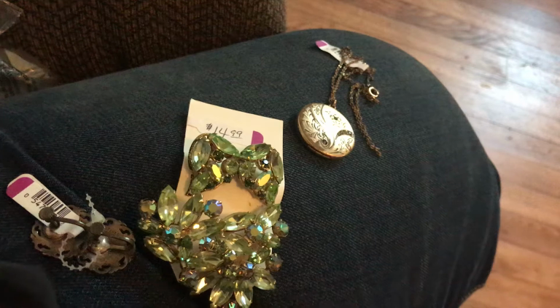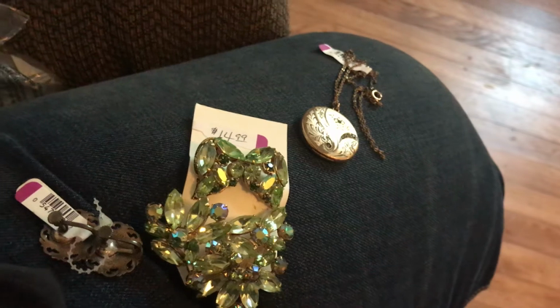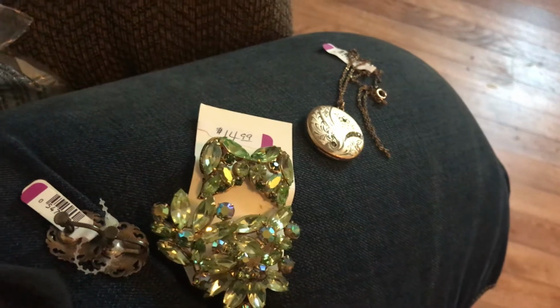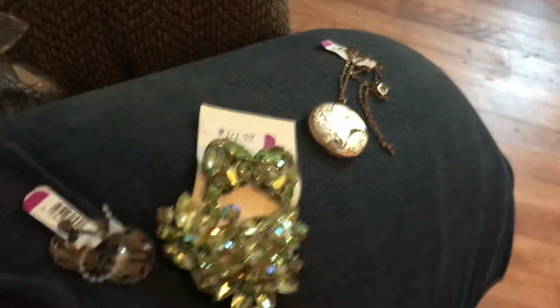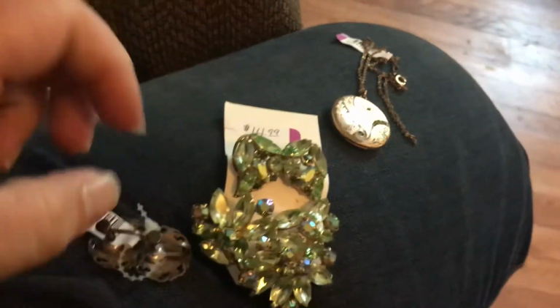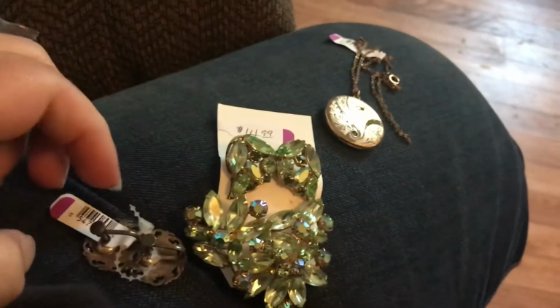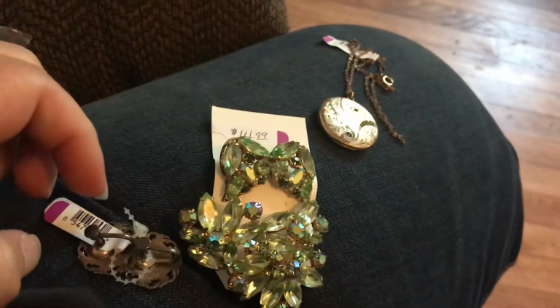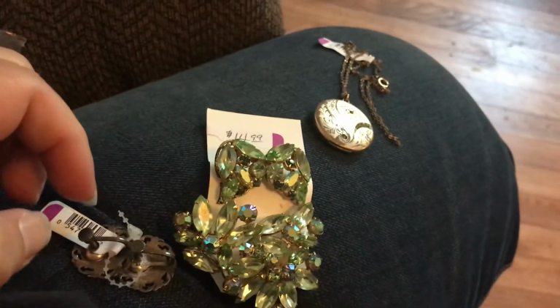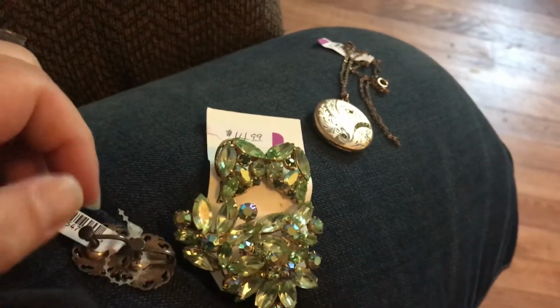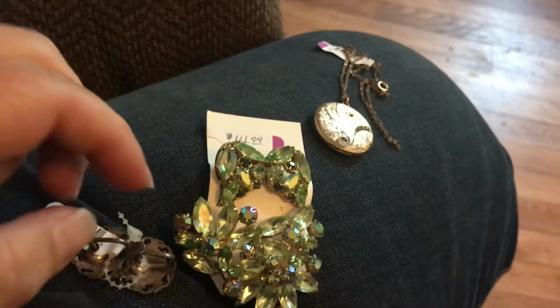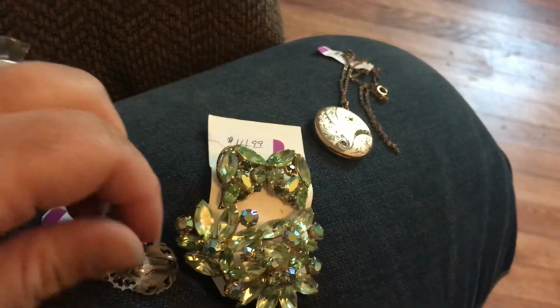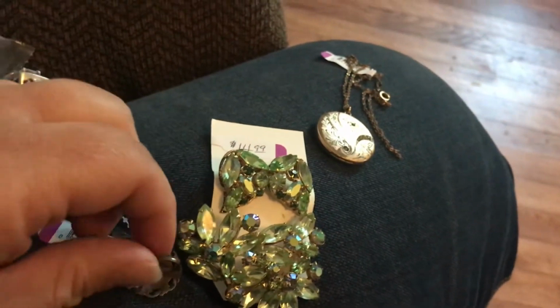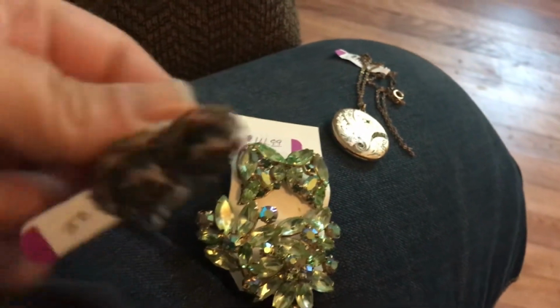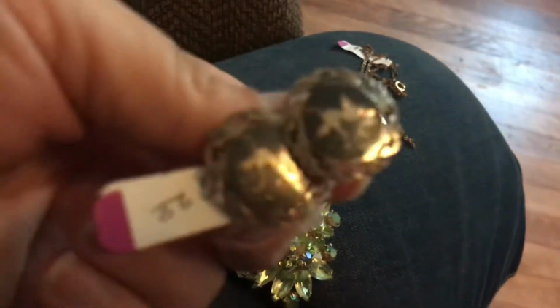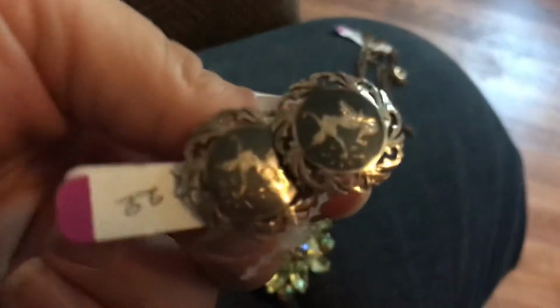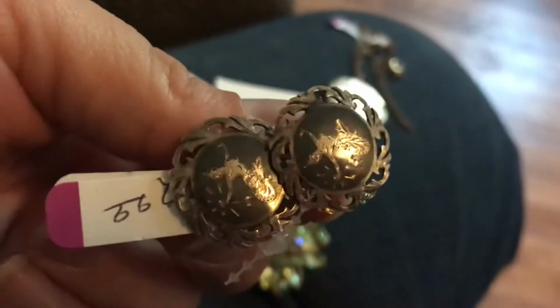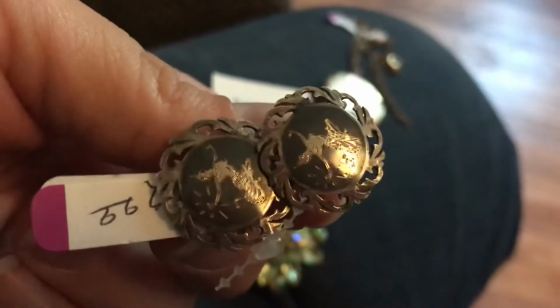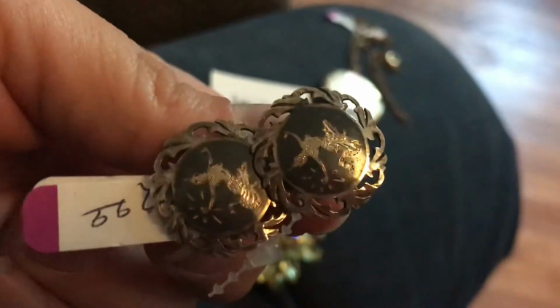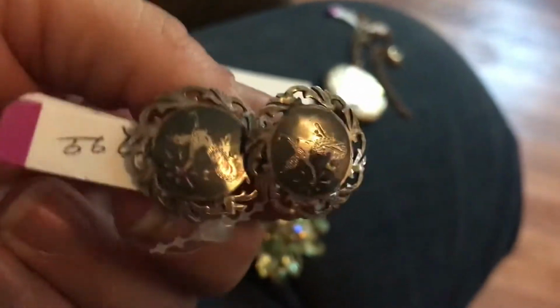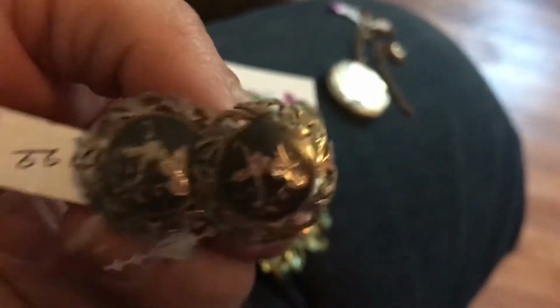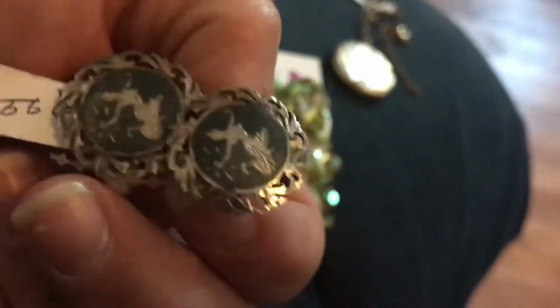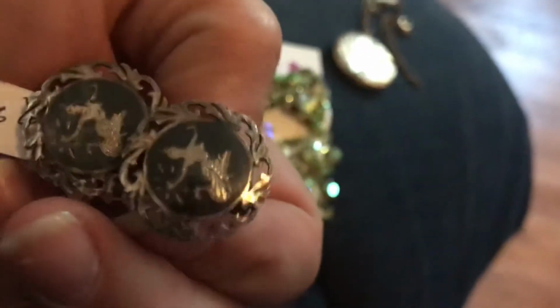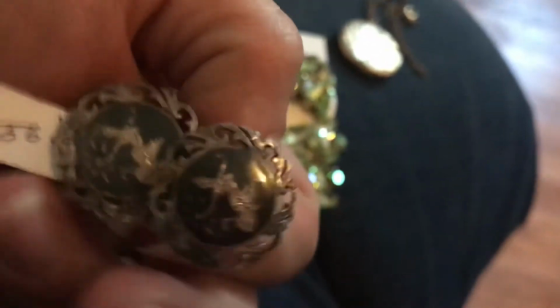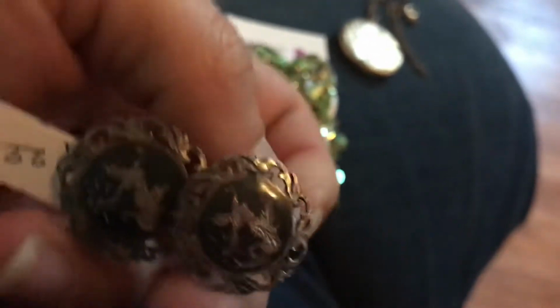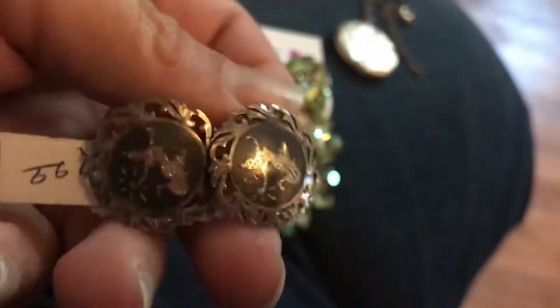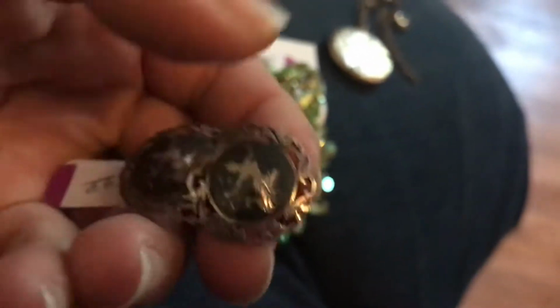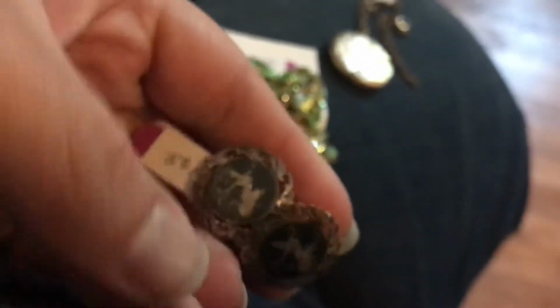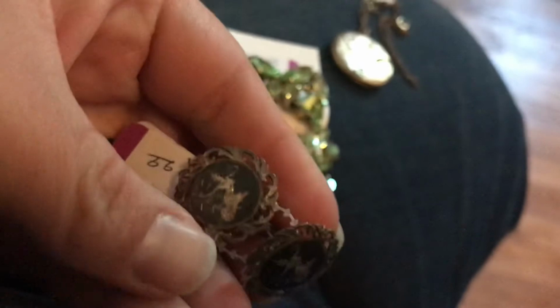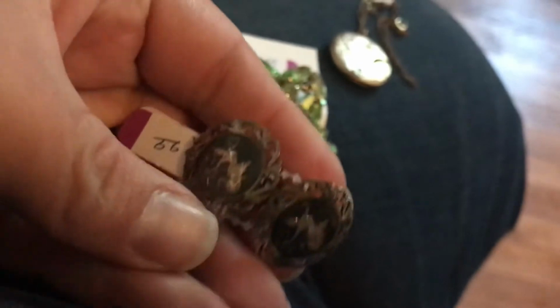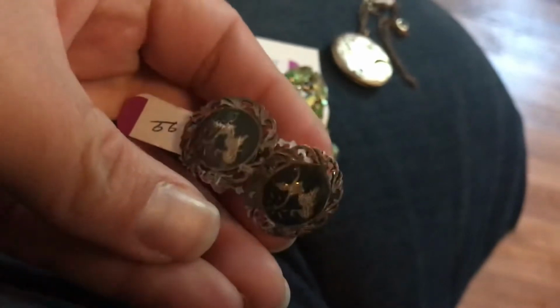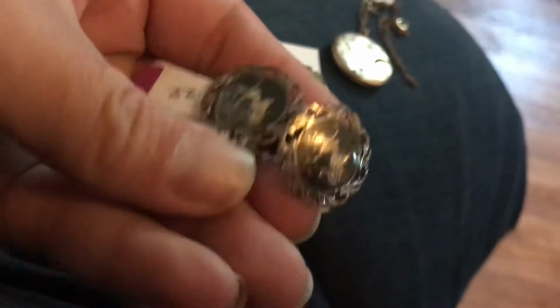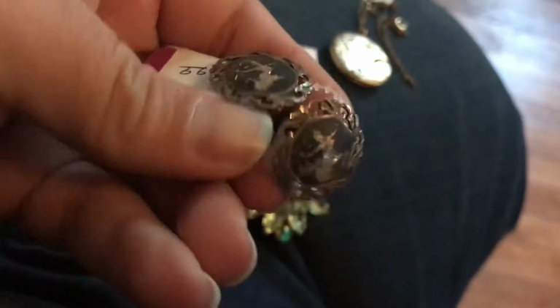Okay, so this is my fine set from Savers. I found these — these are screw-on earrings by Siam, S-I-A-M basically.